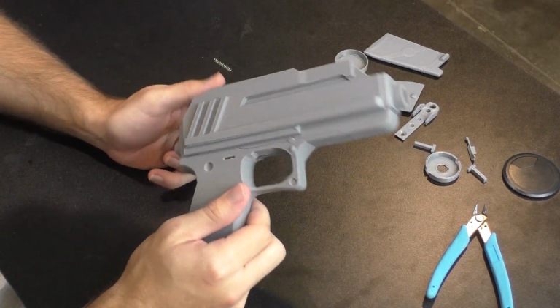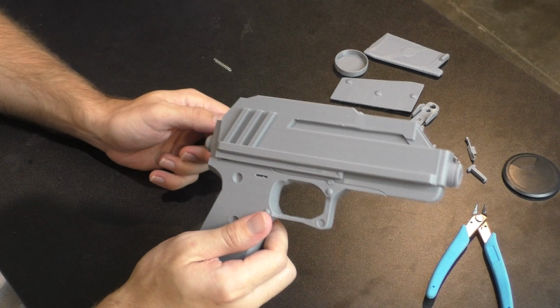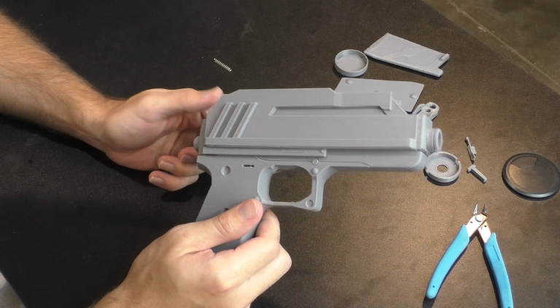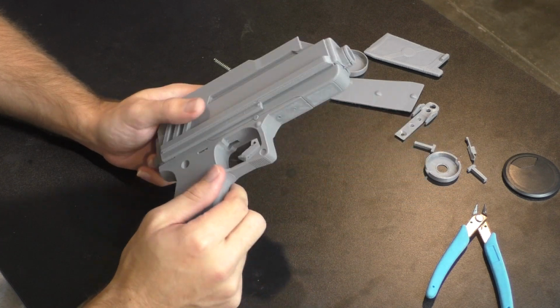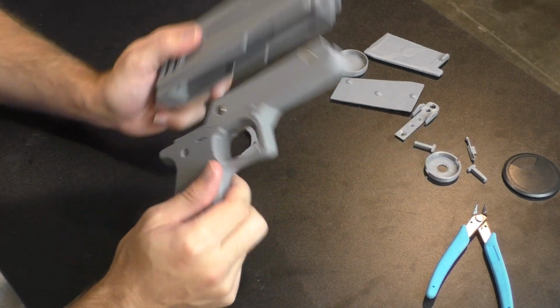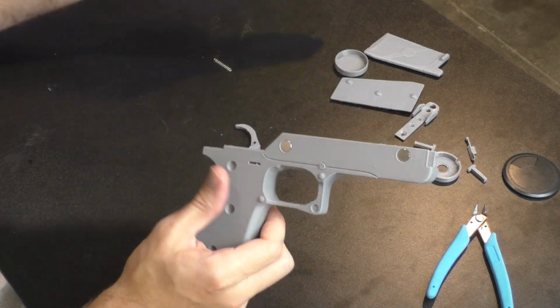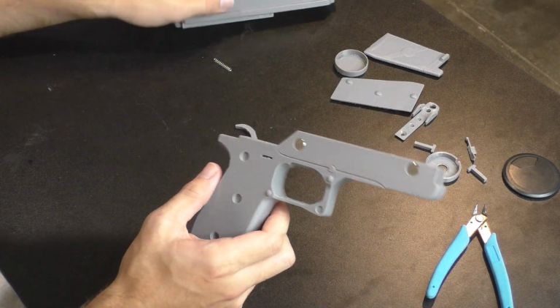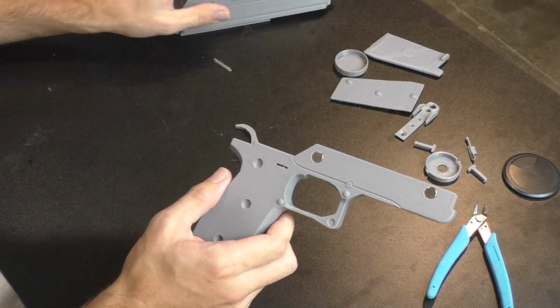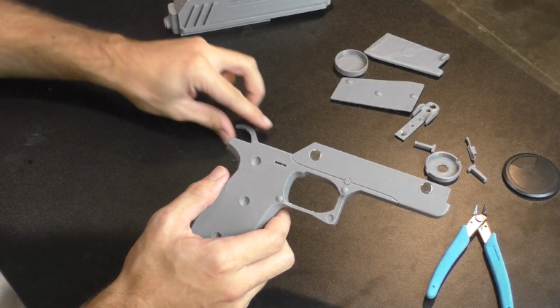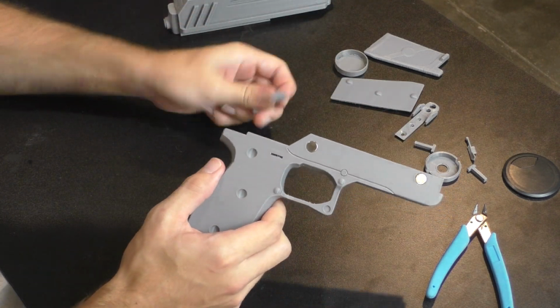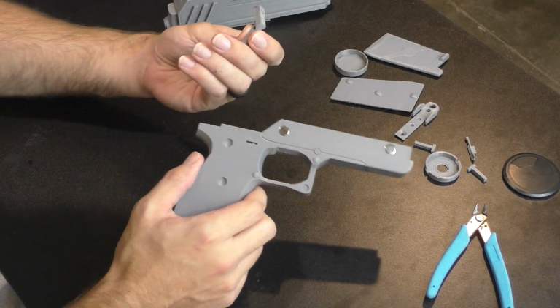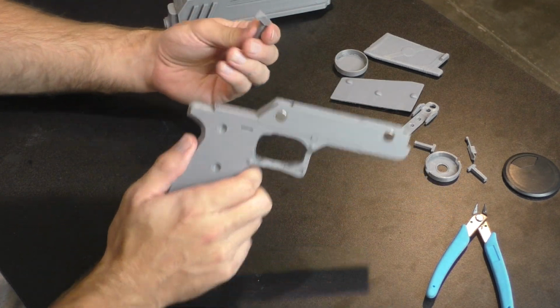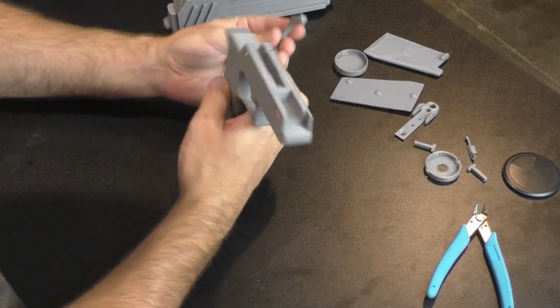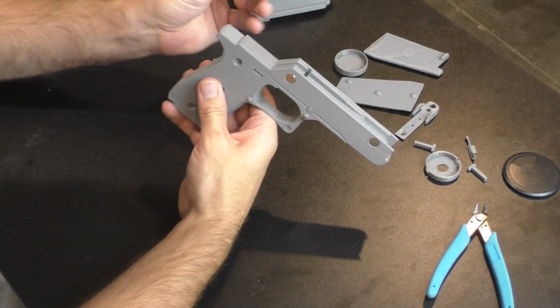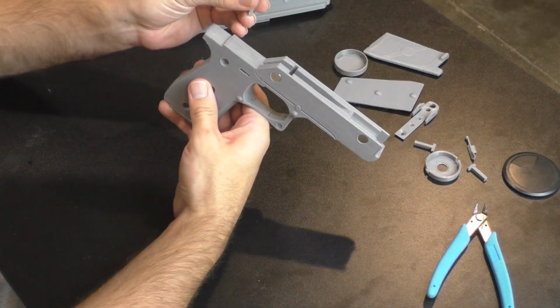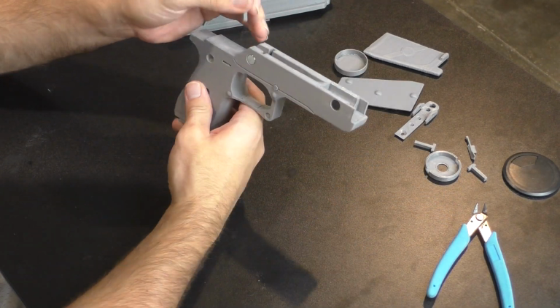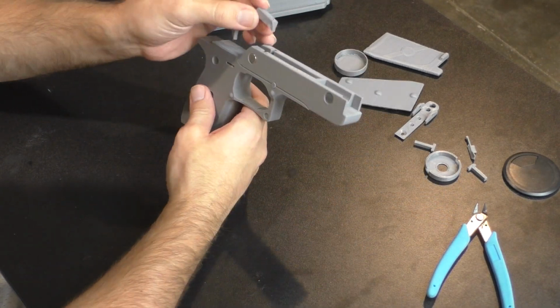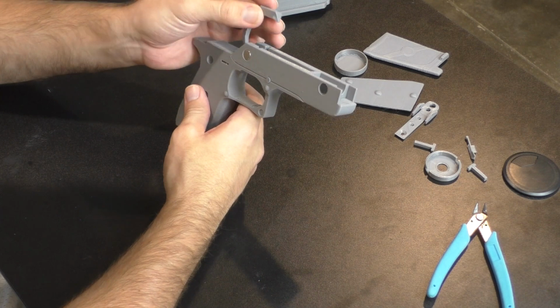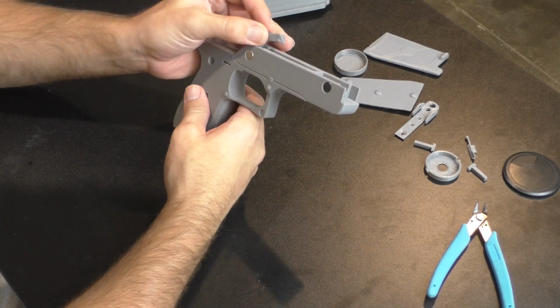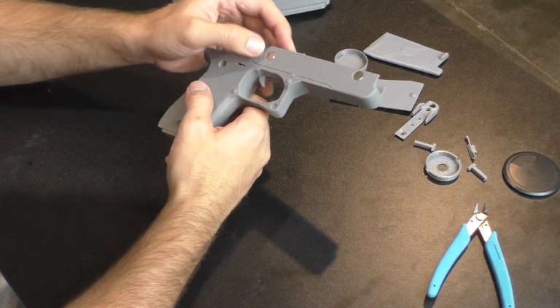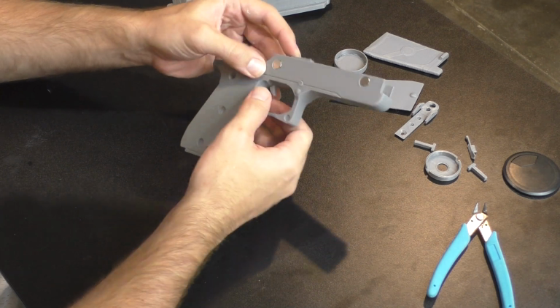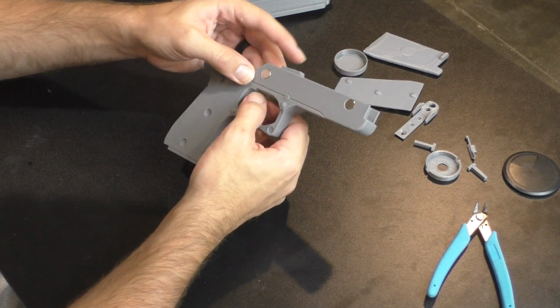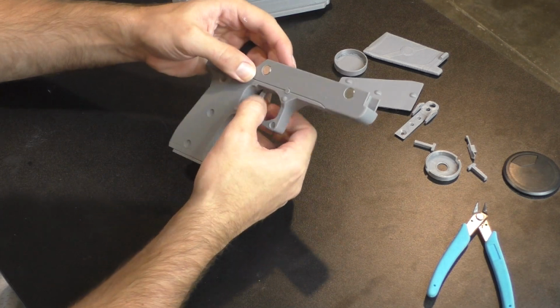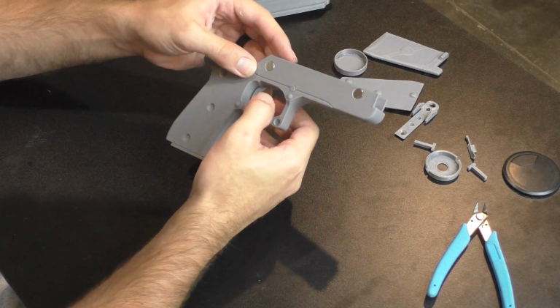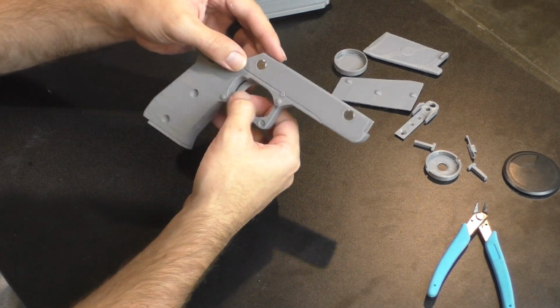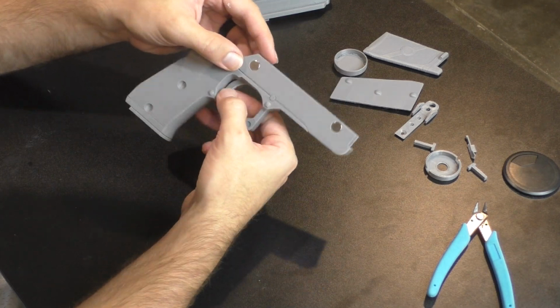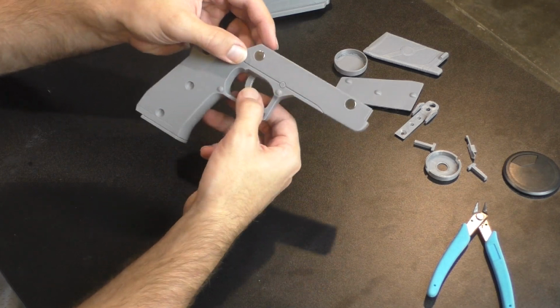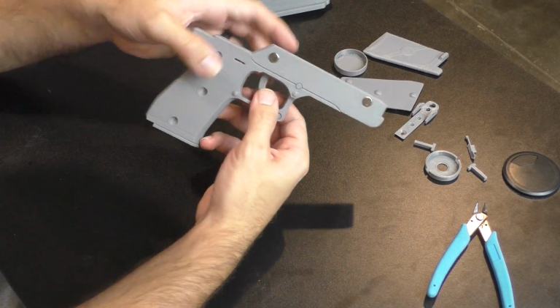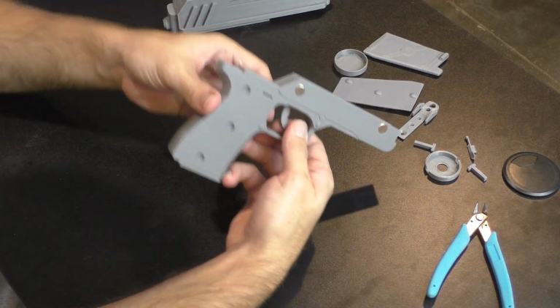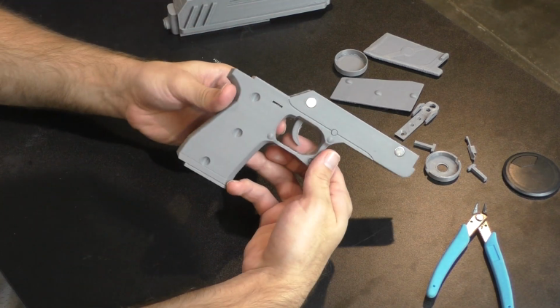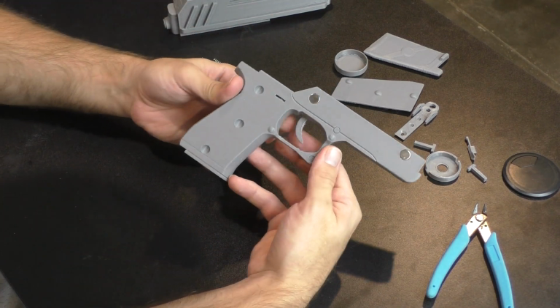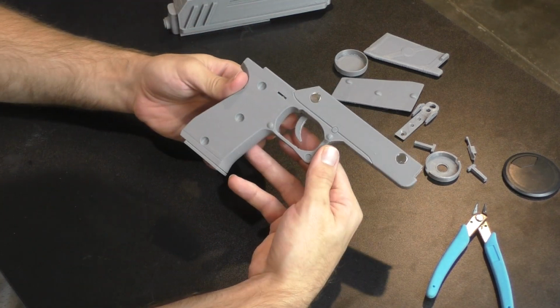As you can see, I've already inserted the 10 millimeter diameter by 3 millimeter deep magnets — that's pretty straightforward. They're mostly held in by friction and a little bit of super glue.